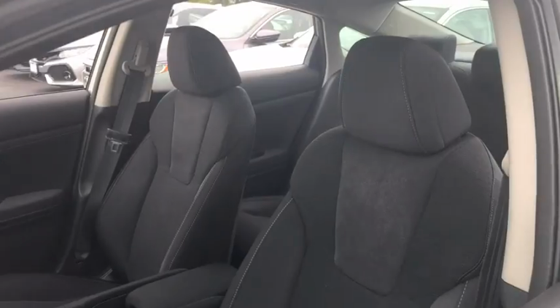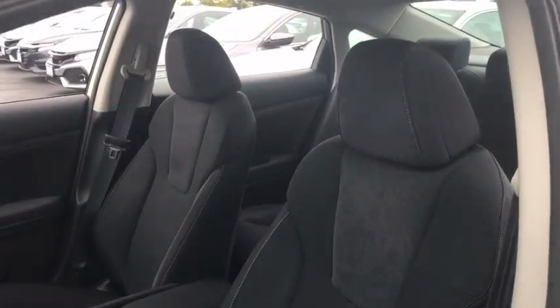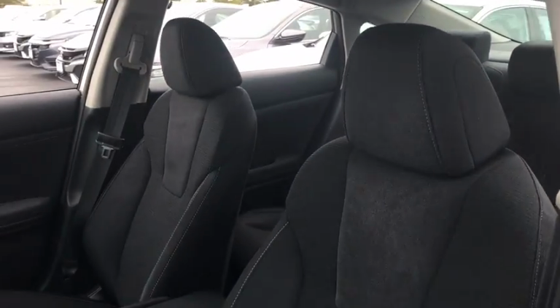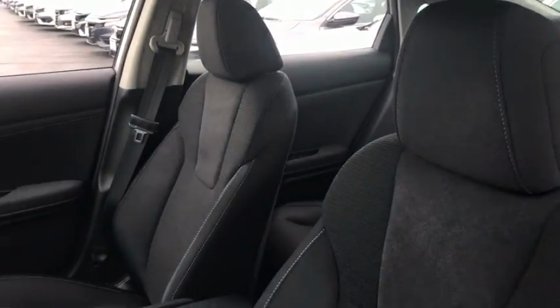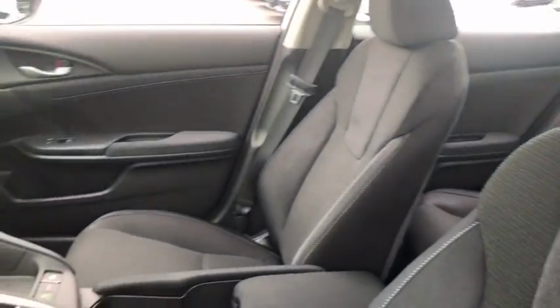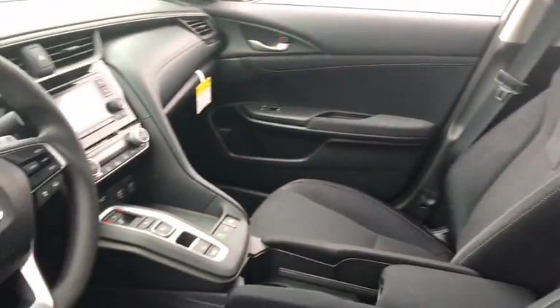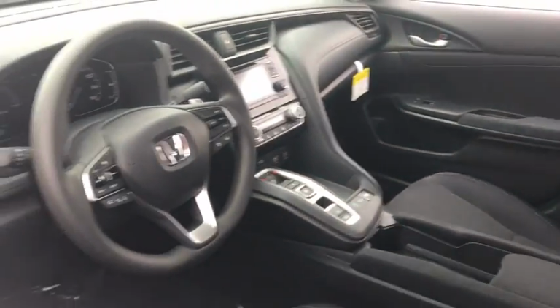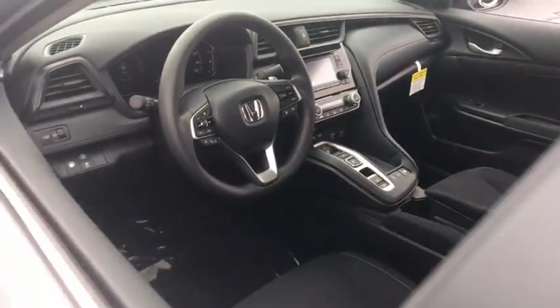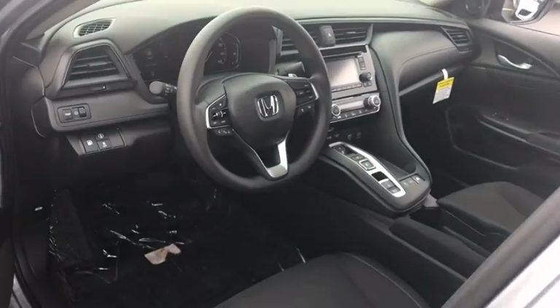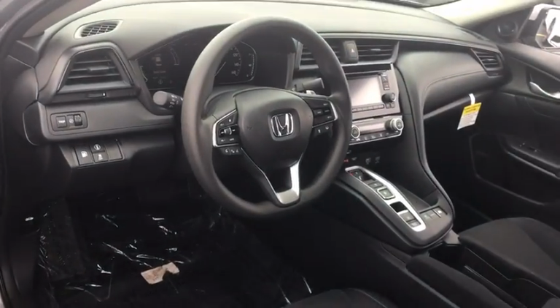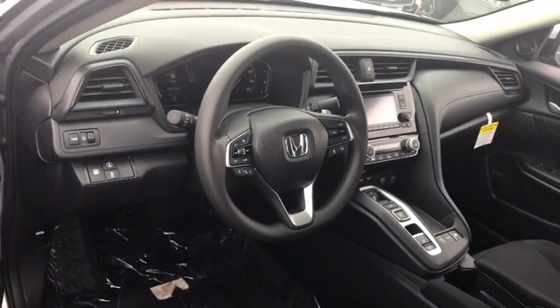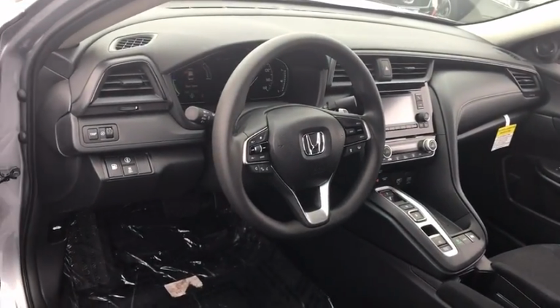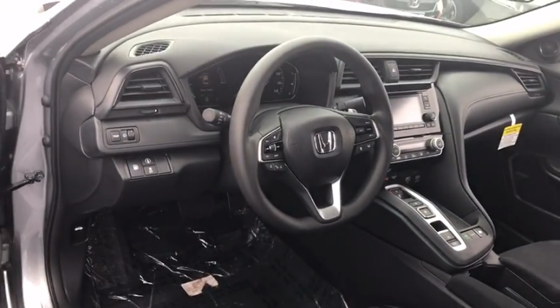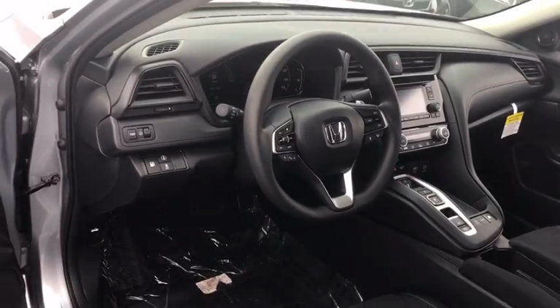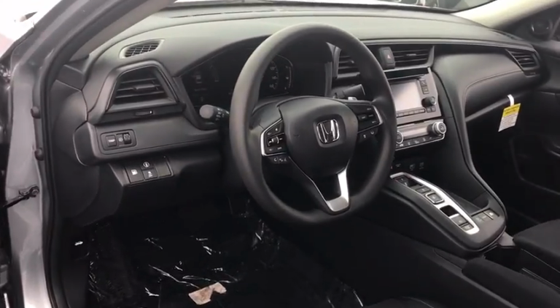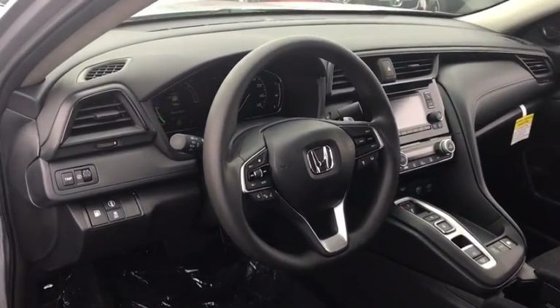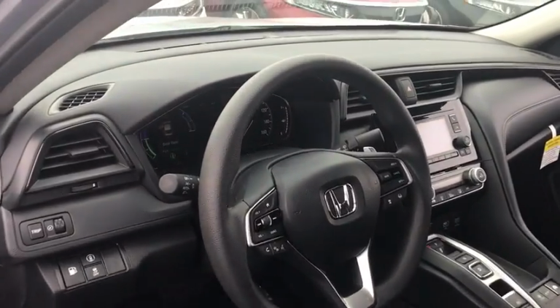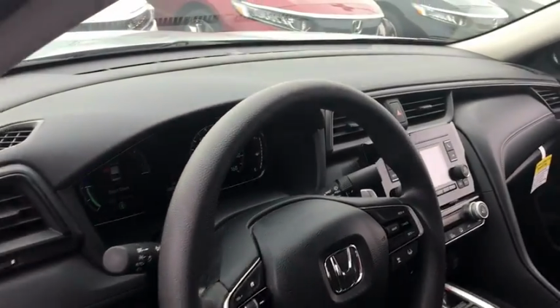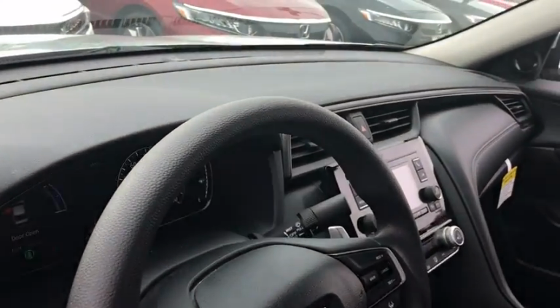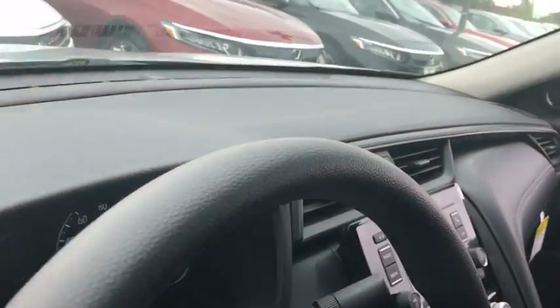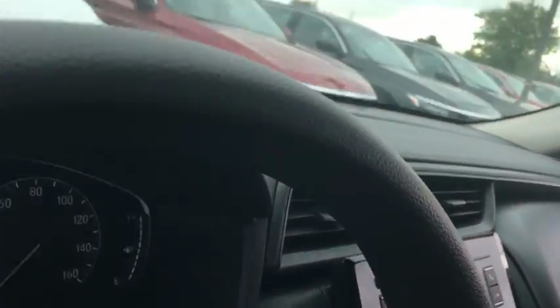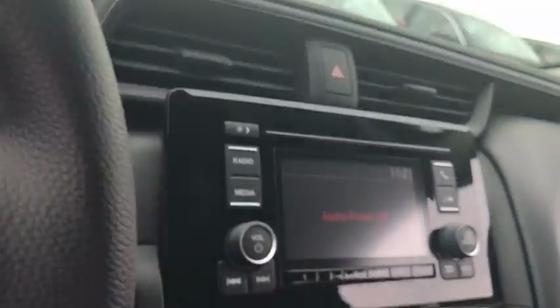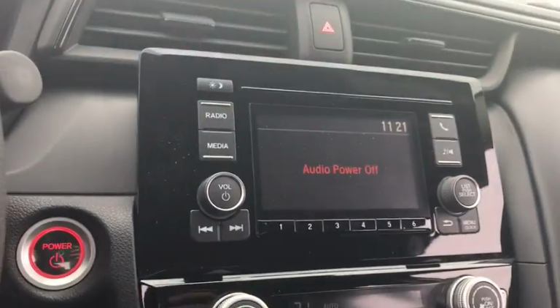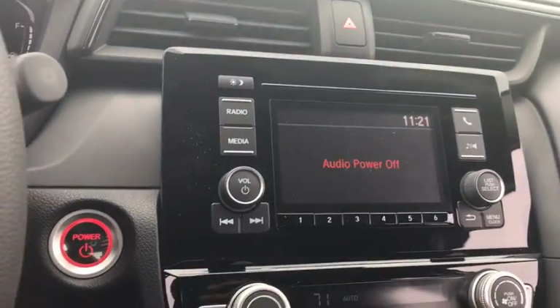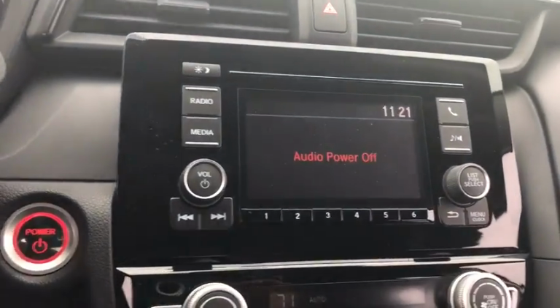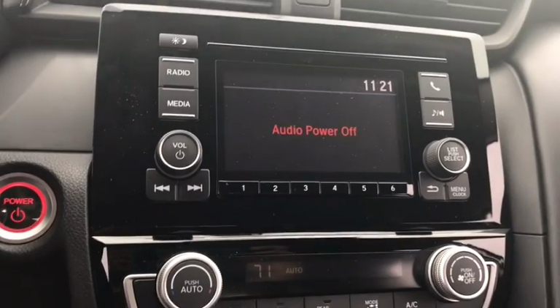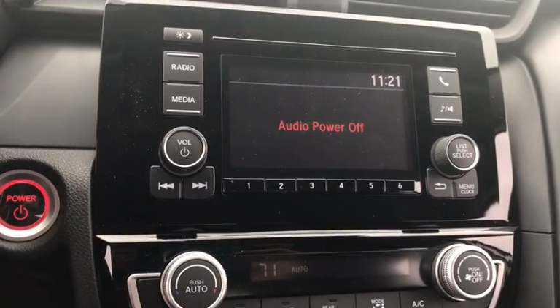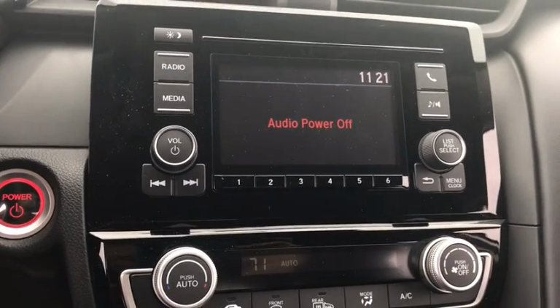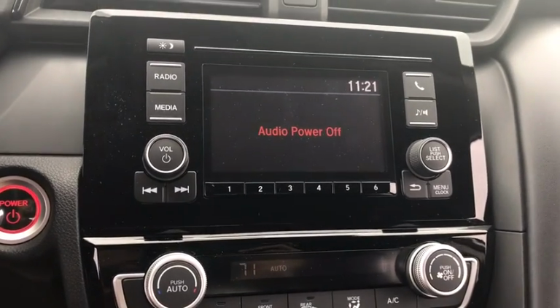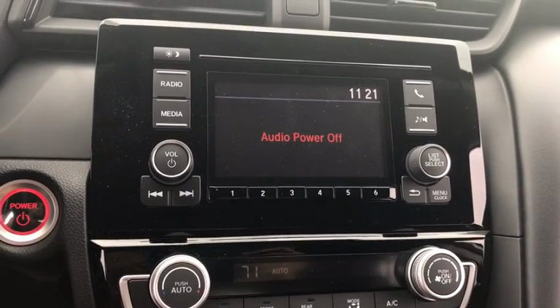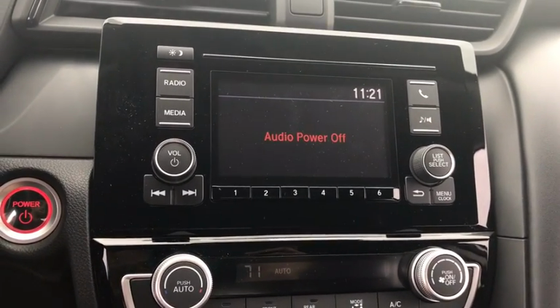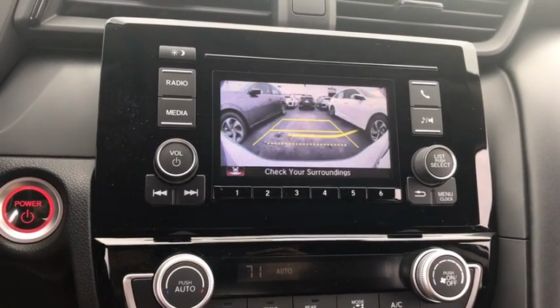Here are some of this vehicle's great options: steering wheel audio controls, stability control, traction control, remote engine start, lane departure warning, keyless entry, anti-lock braking system, backup camera, Bluetooth.